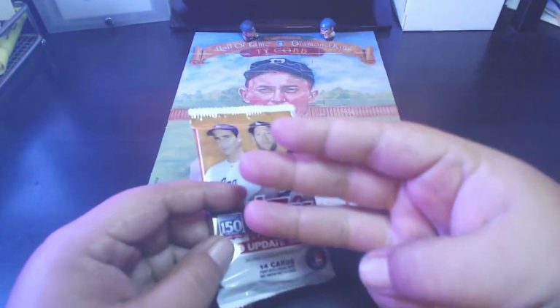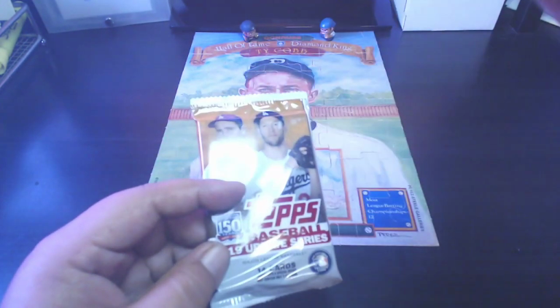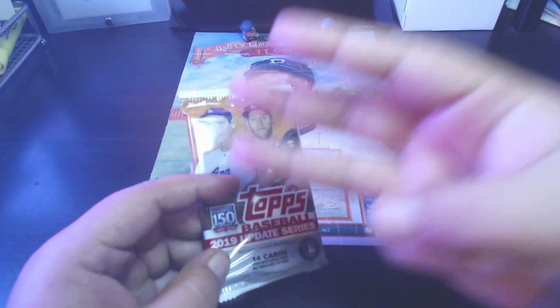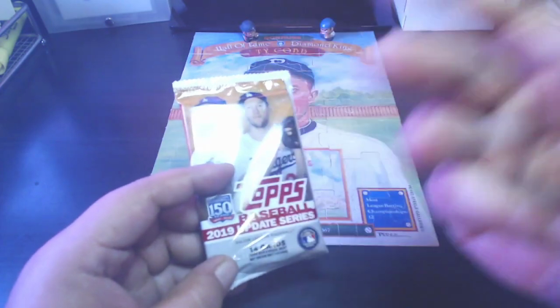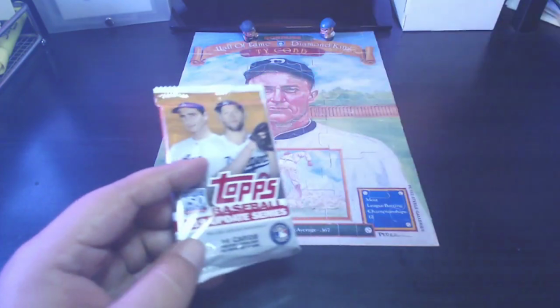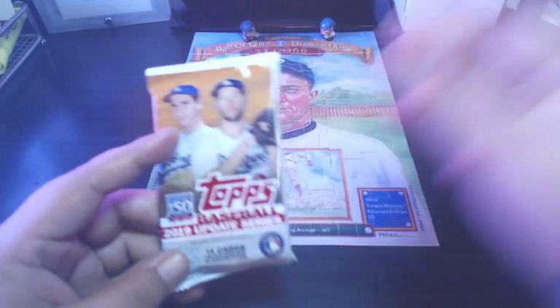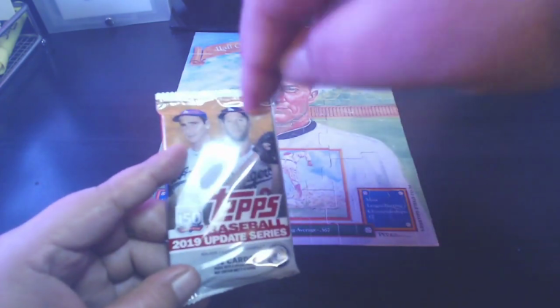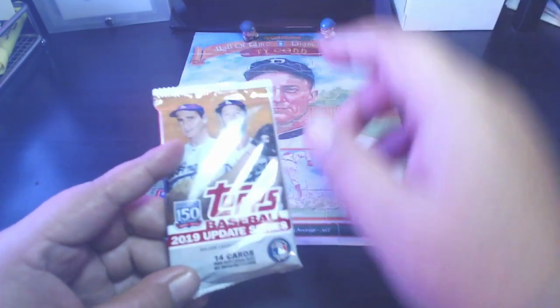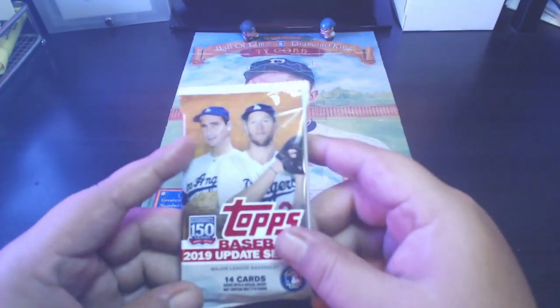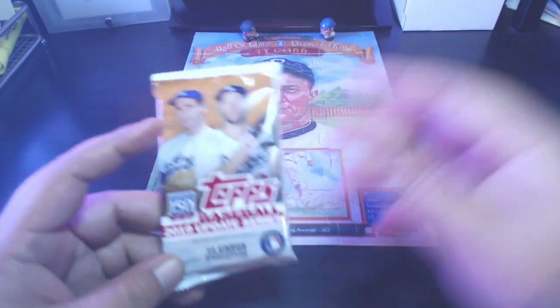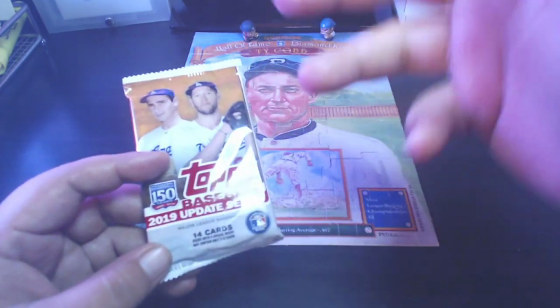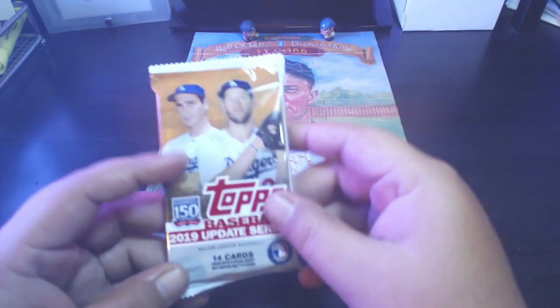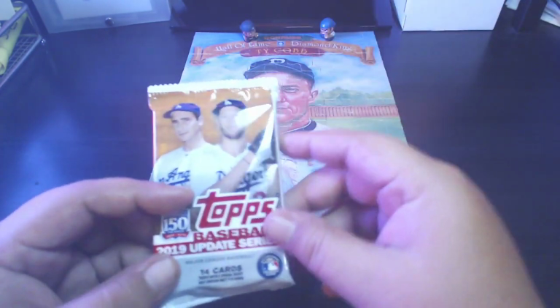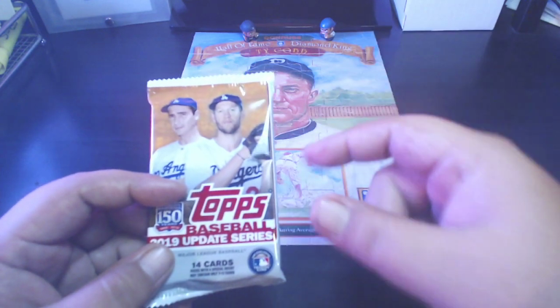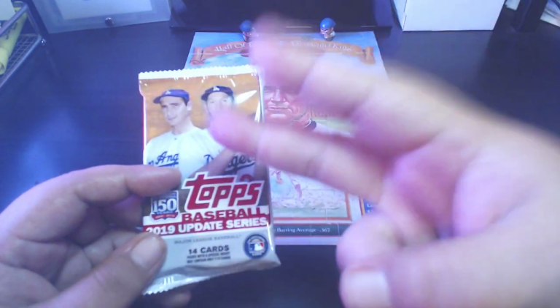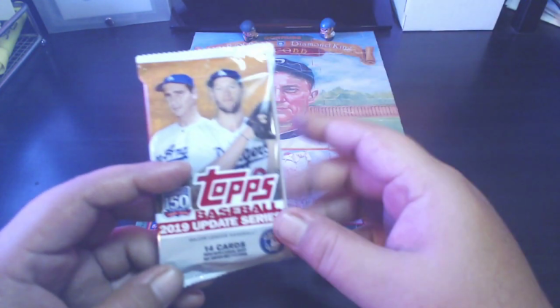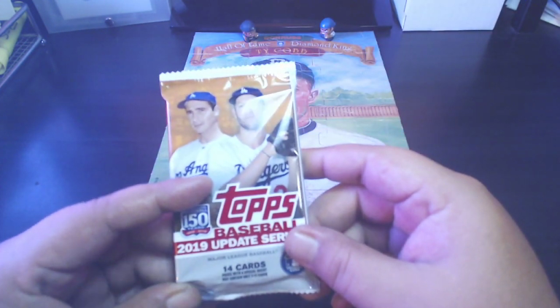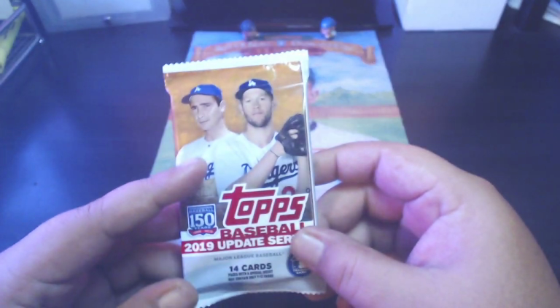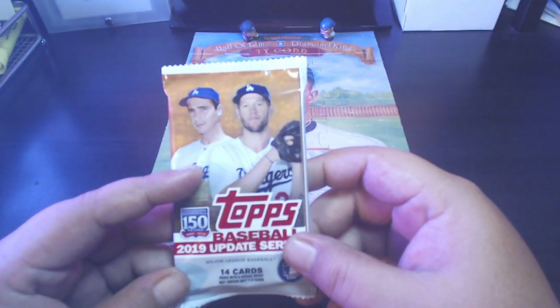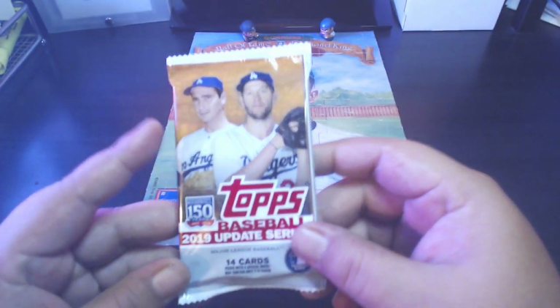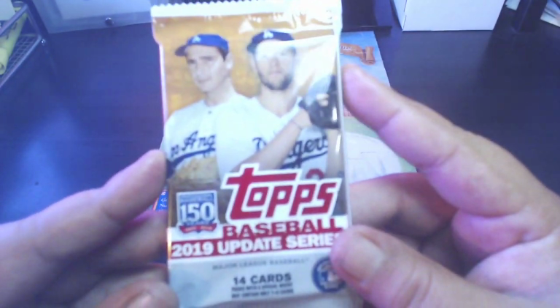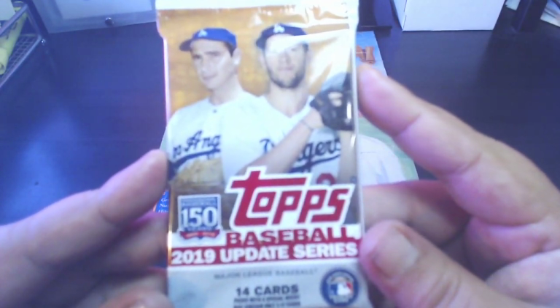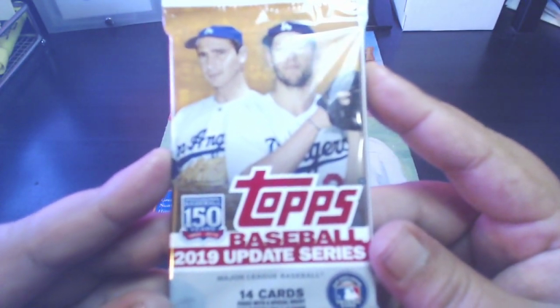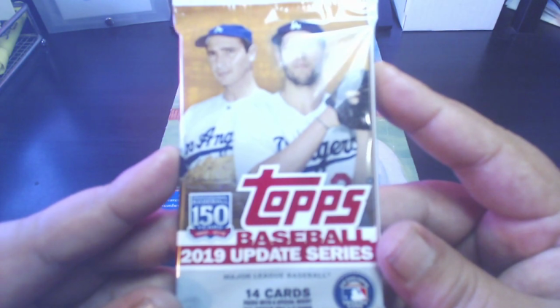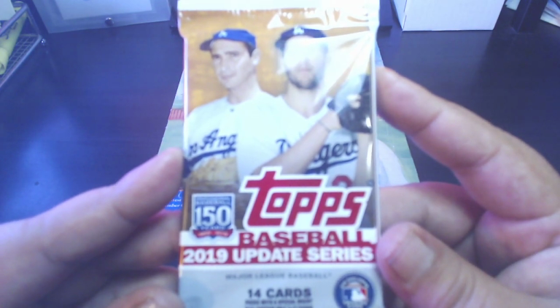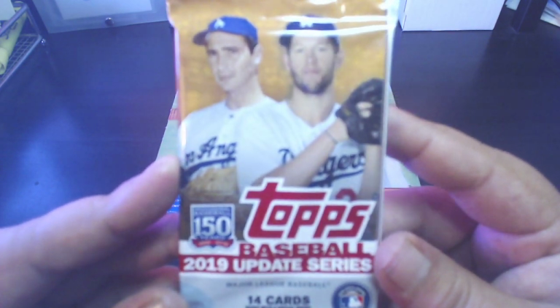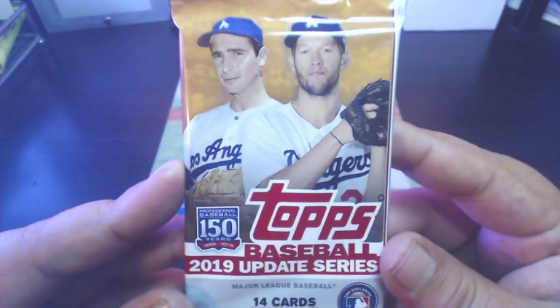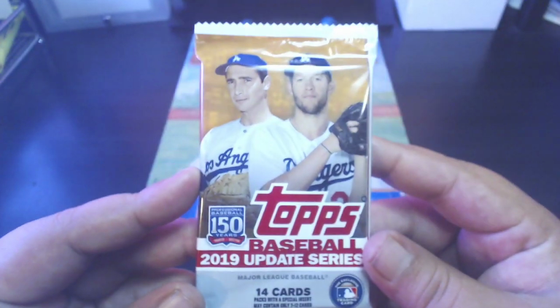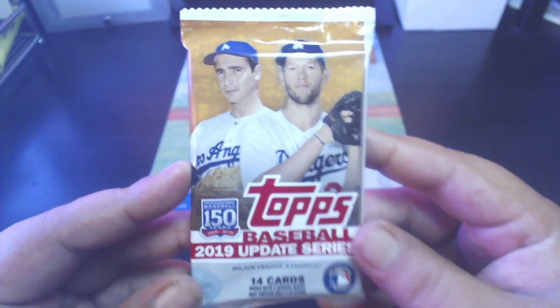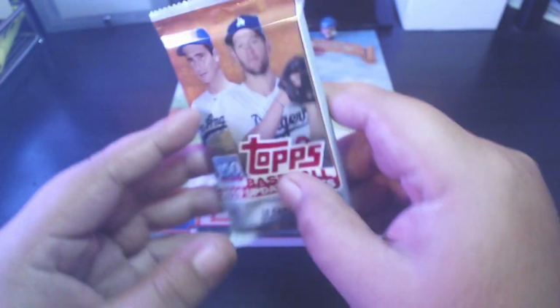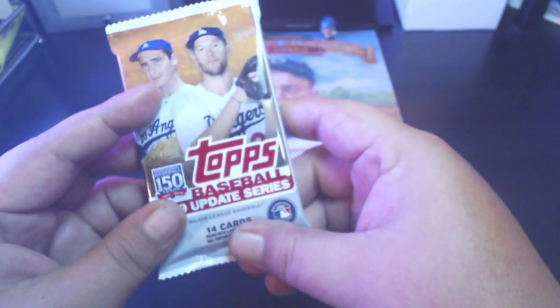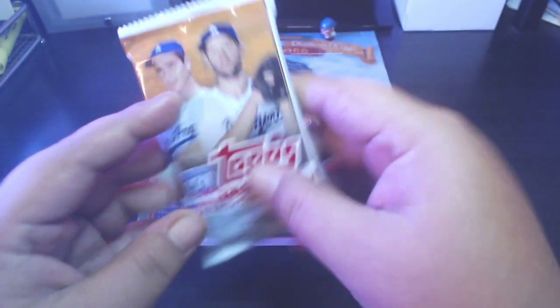Let's get into this 2019 Update Series baseball pack. Quick reminder: my Pack Makes a Break number three is now live. The link to the break will be in the description below — six dollars for two teams, 24 packs, lots of cards. If you're interested, just click the link in the description and it'll take you to the site.